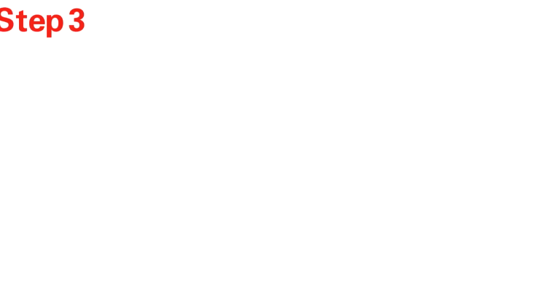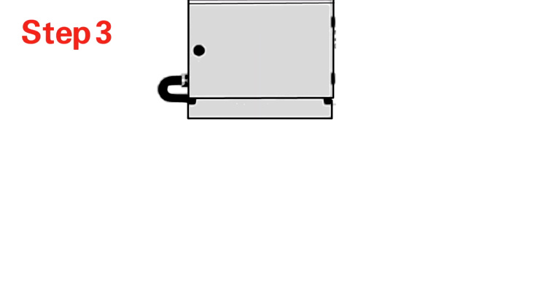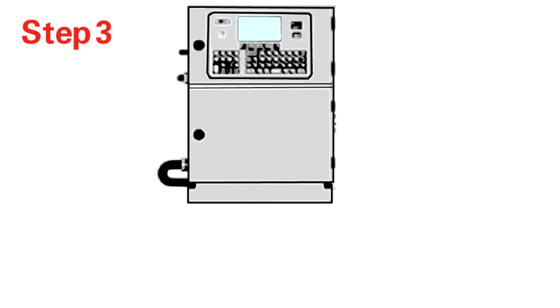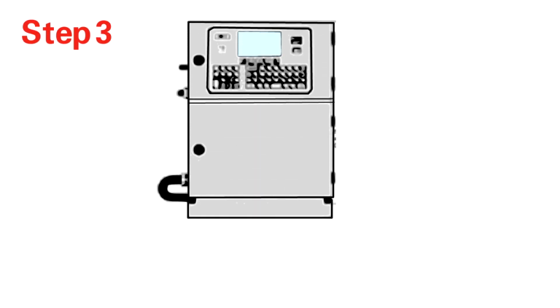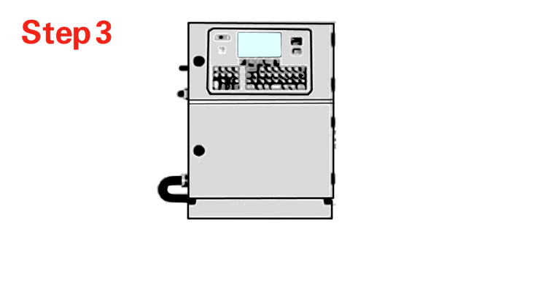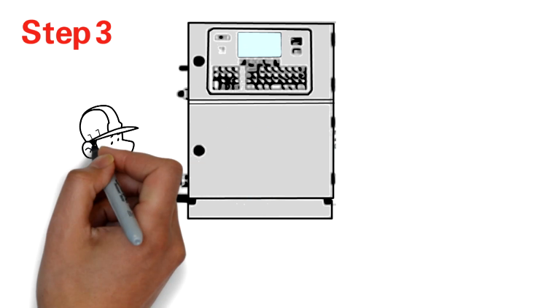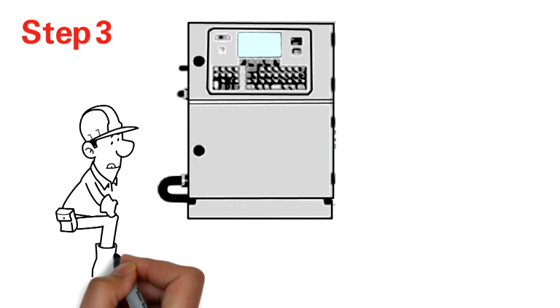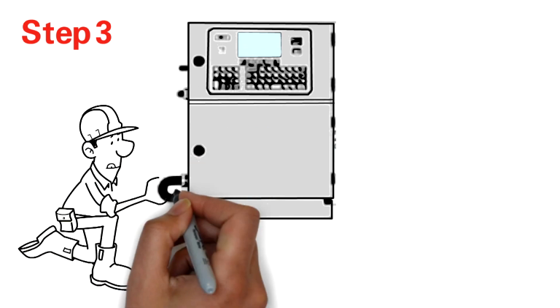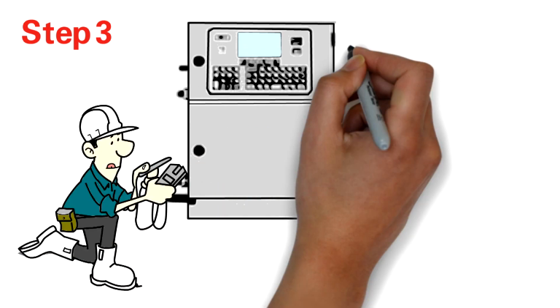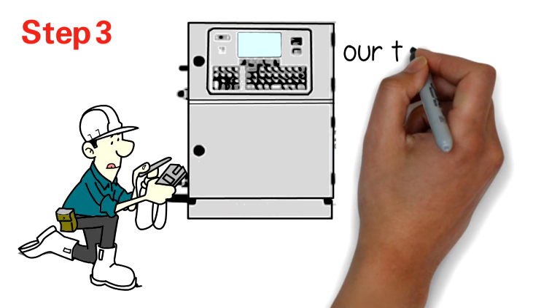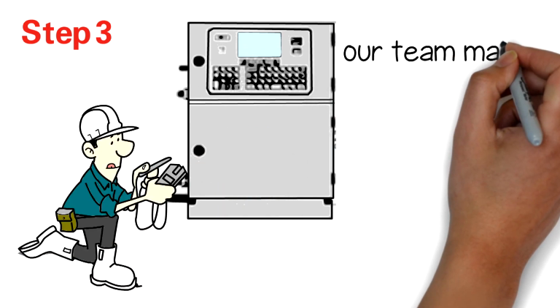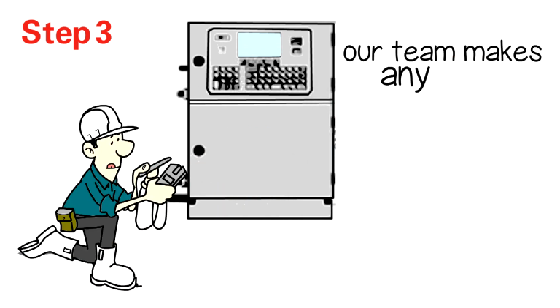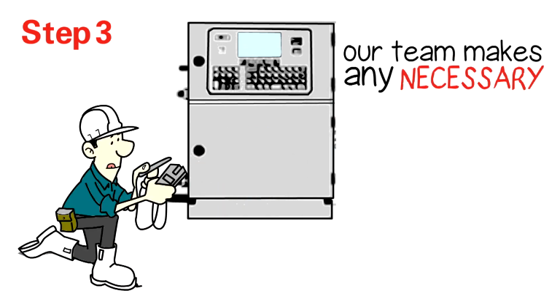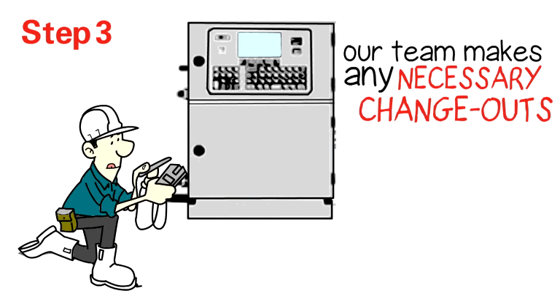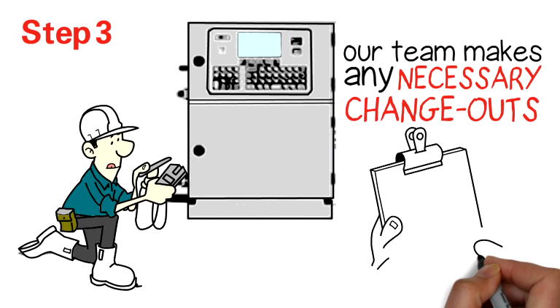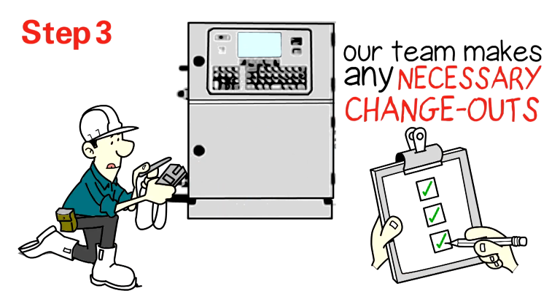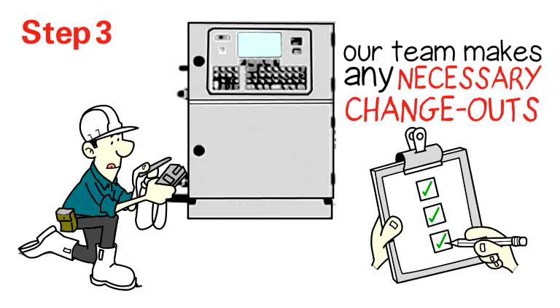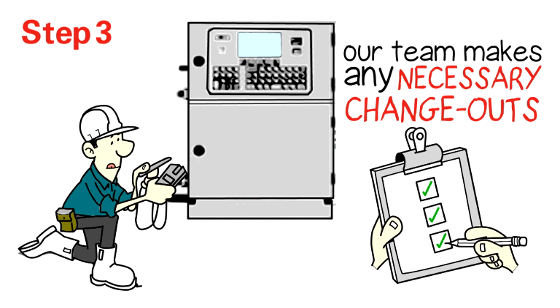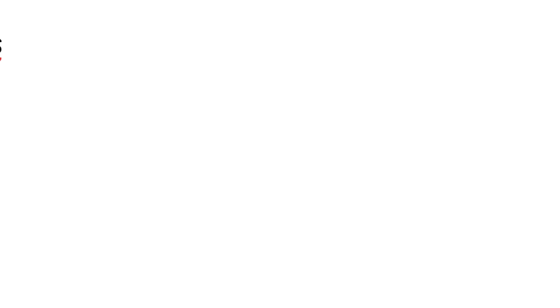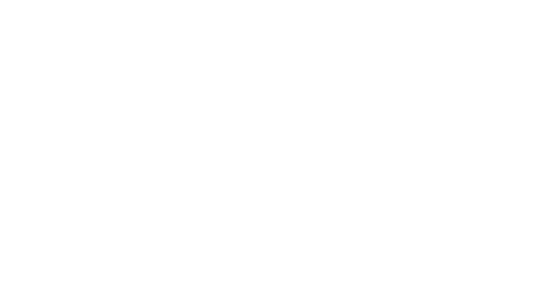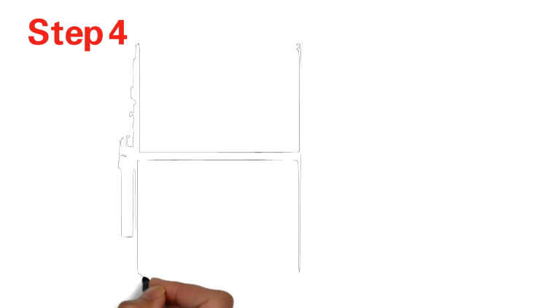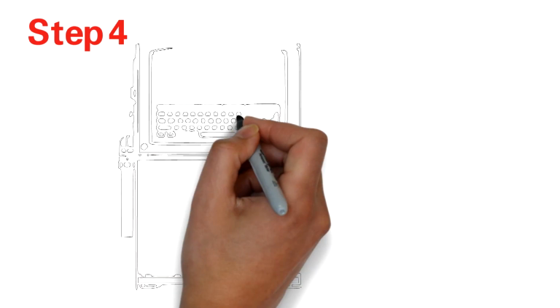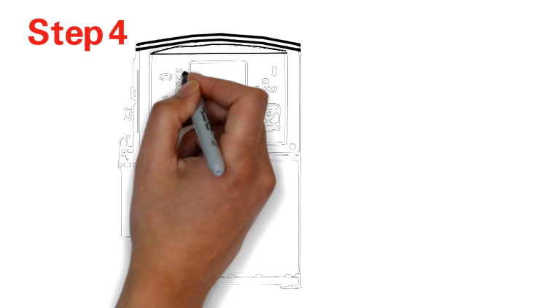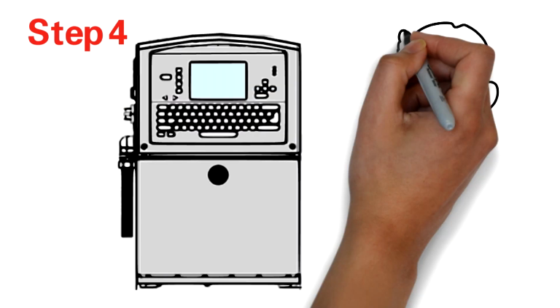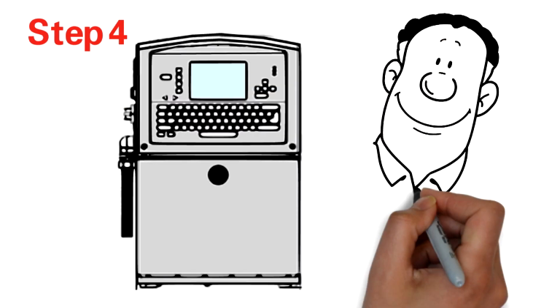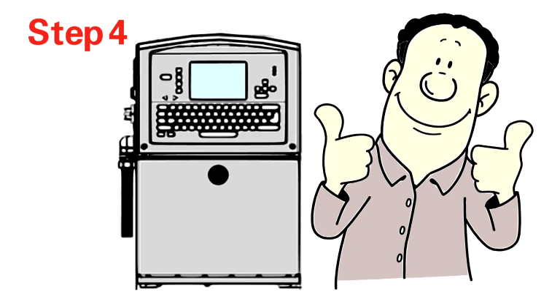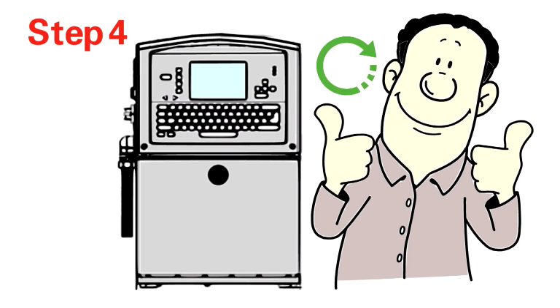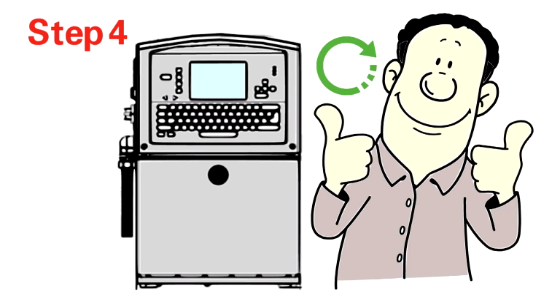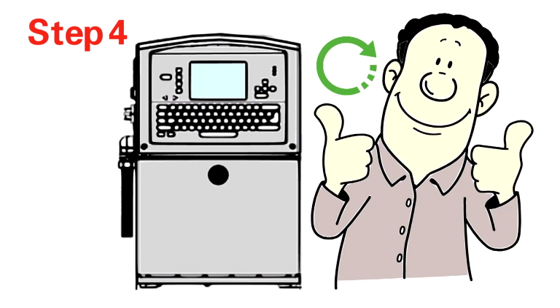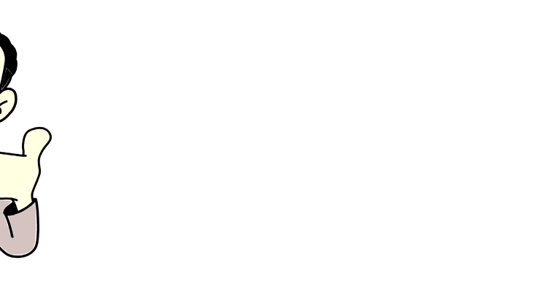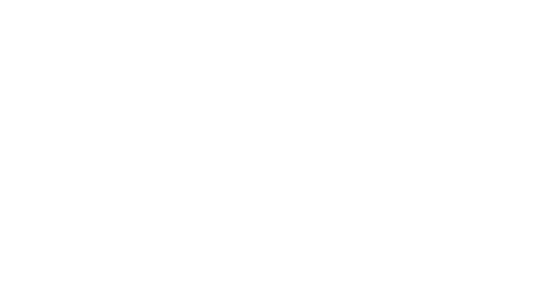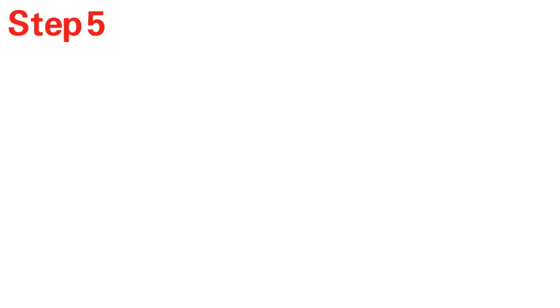Step 3: Each electronic component of the coder is examined, and our team makes any necessary change-outs. Step 4: The printer cabinet is fully detailed and restored.